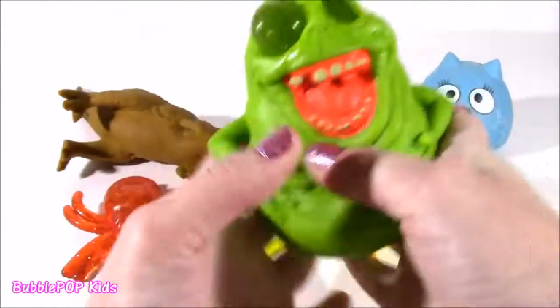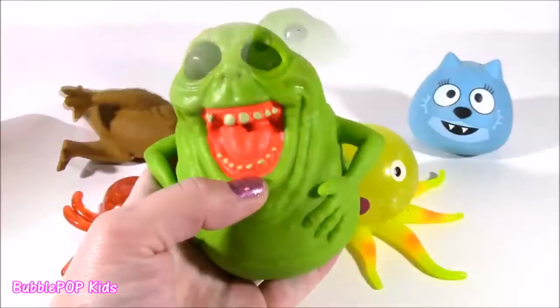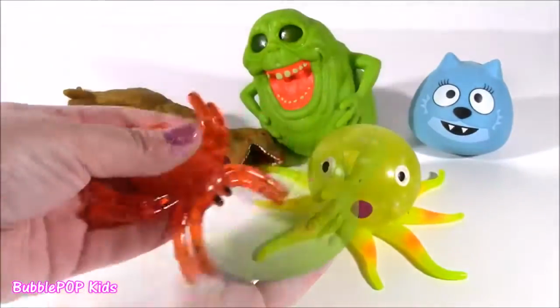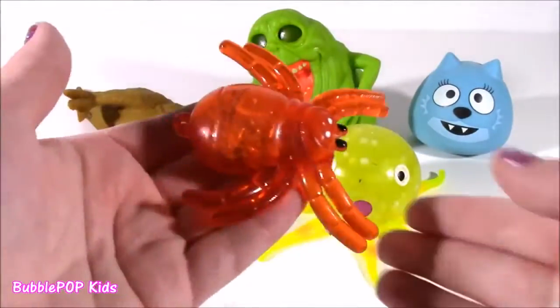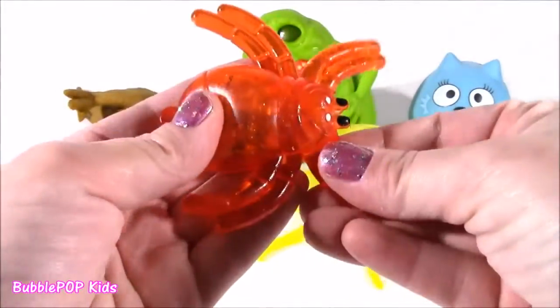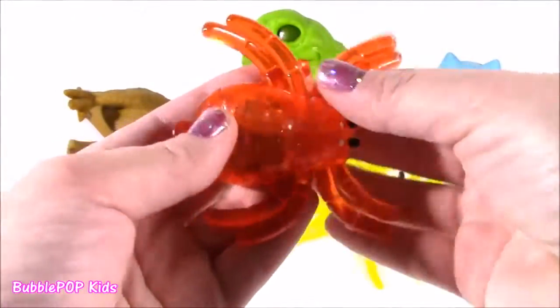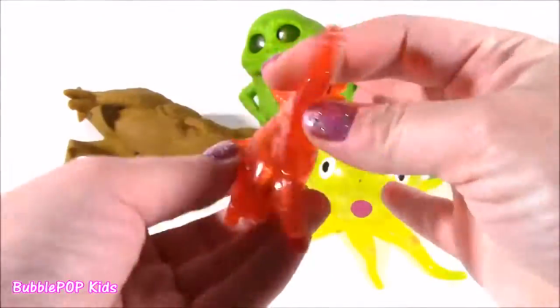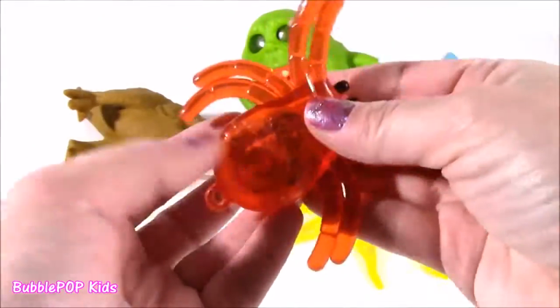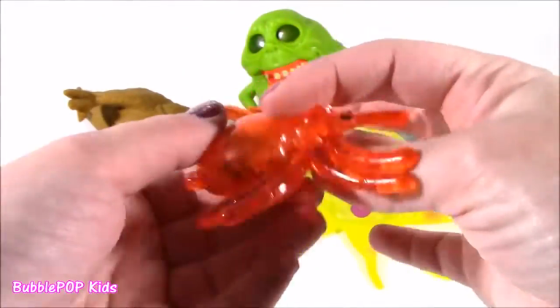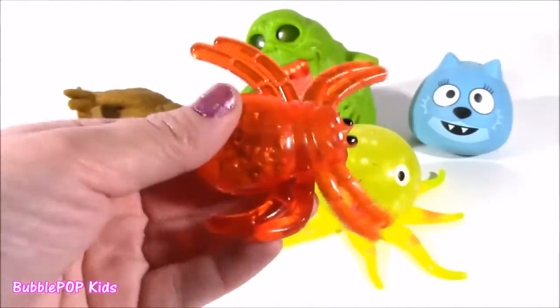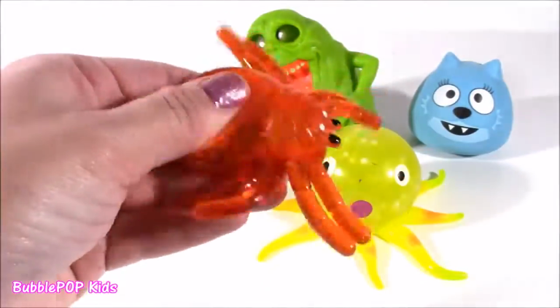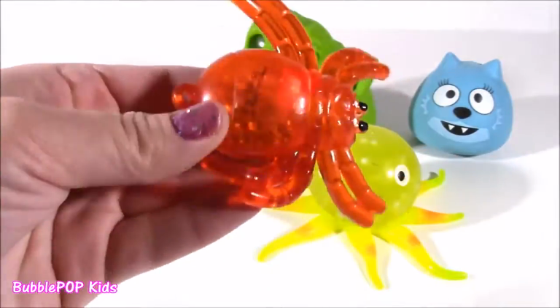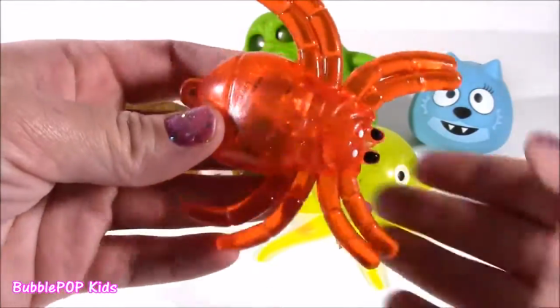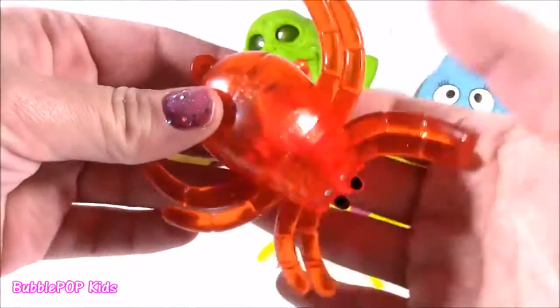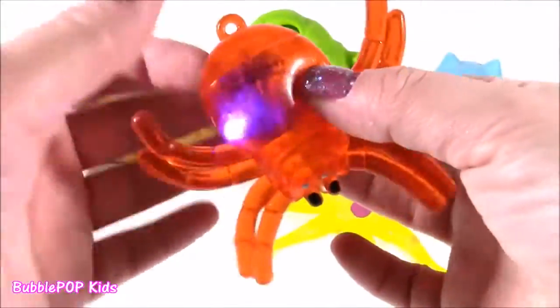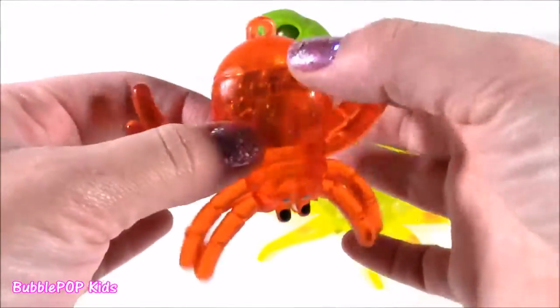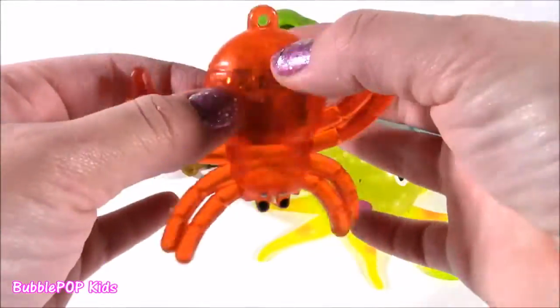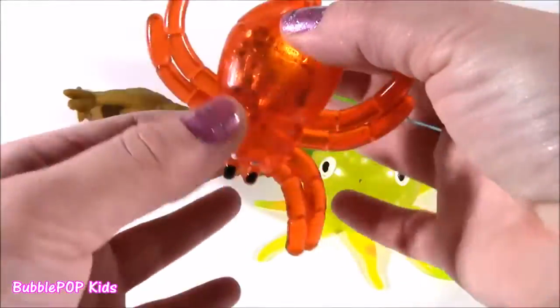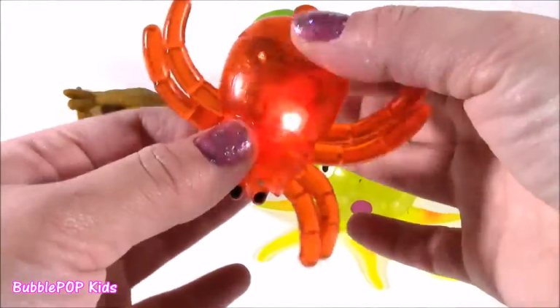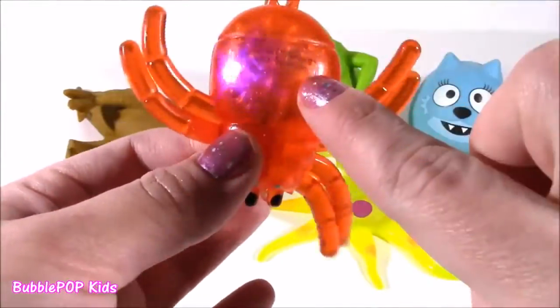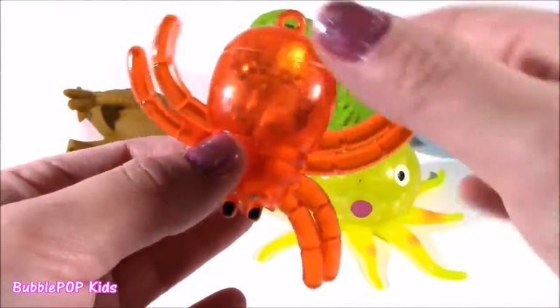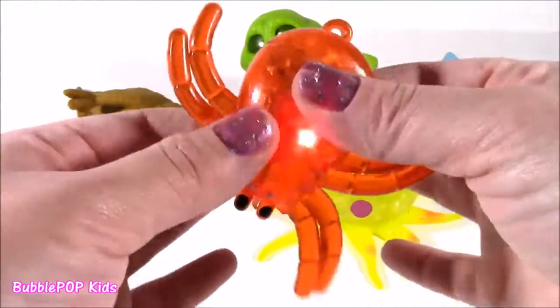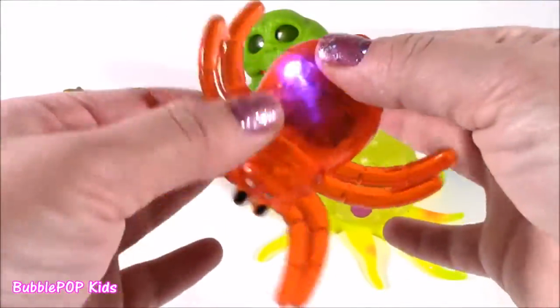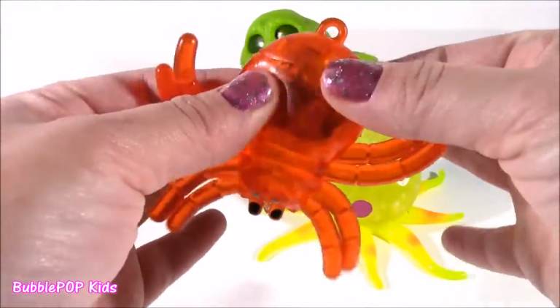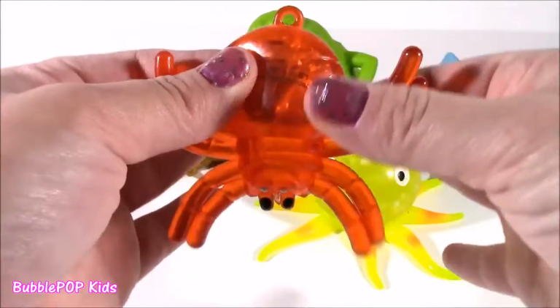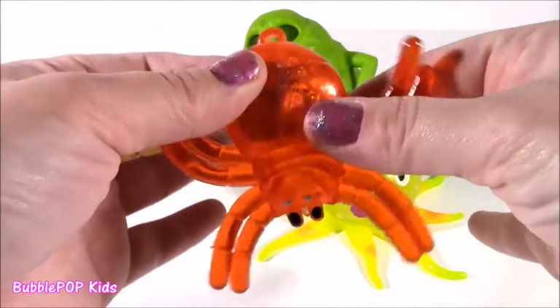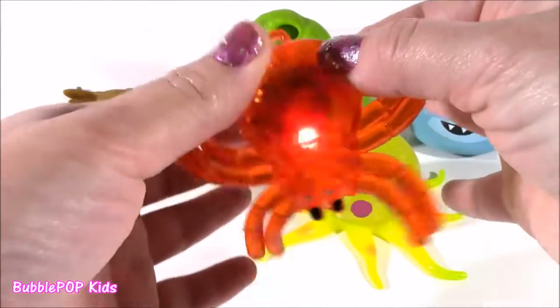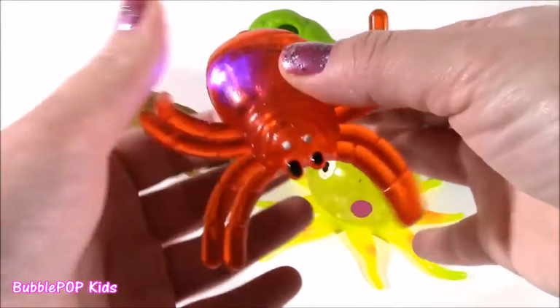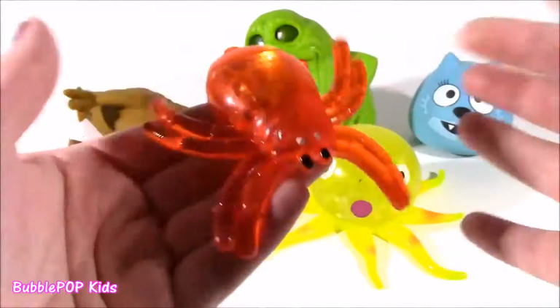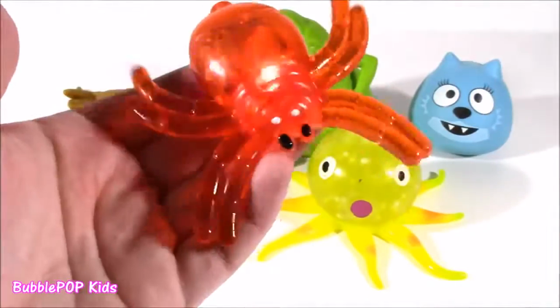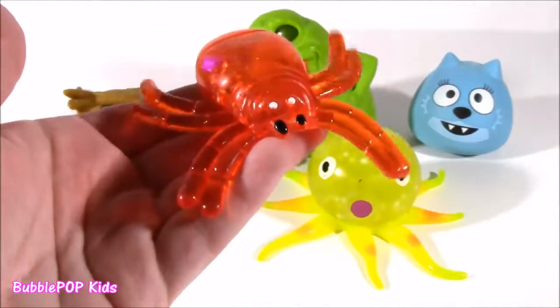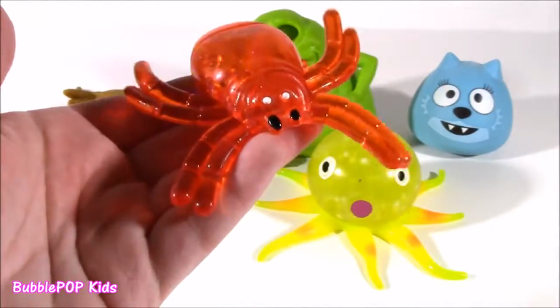Look at this little Spidey here. It's so jelly-like — feels like a piece of Jell-O. You press it, it lights up, and there's something in there. It's some kind of electronic. Some kind of squishy bead. Cool one.